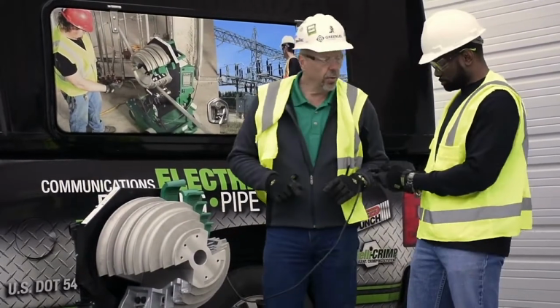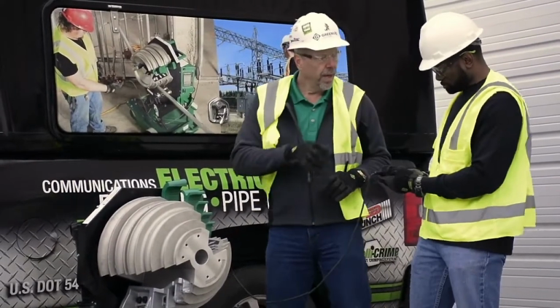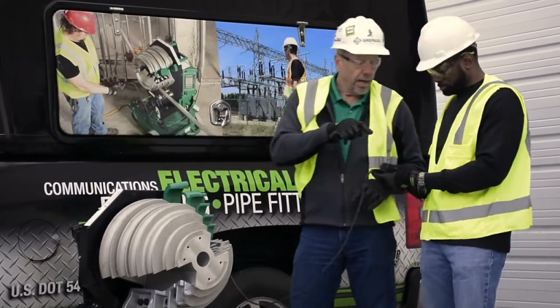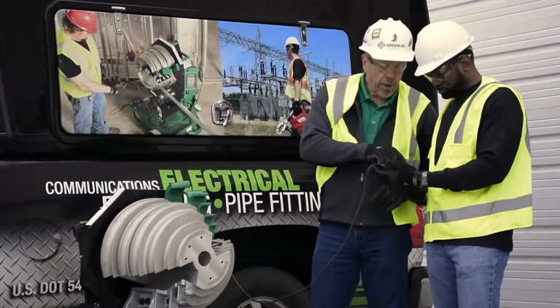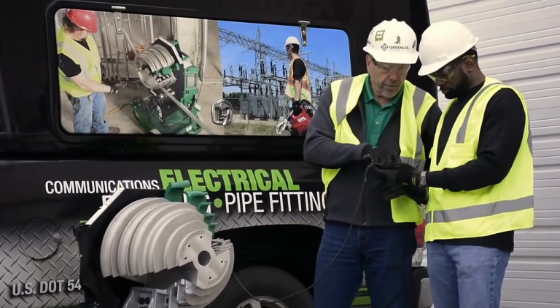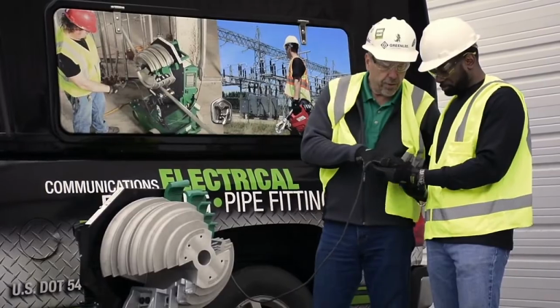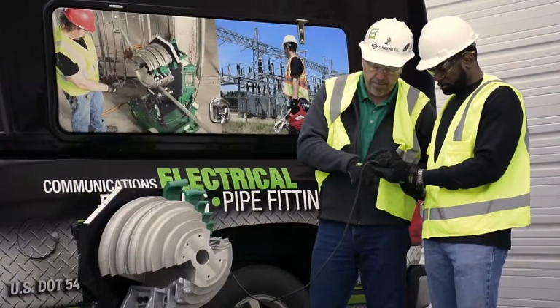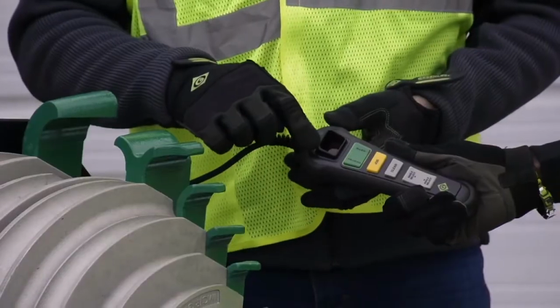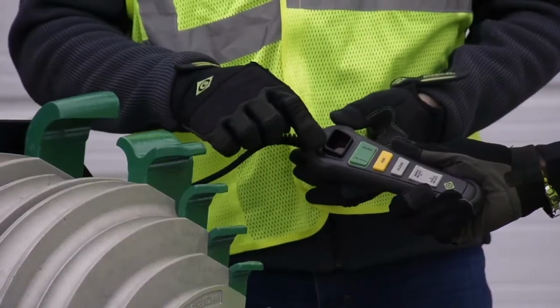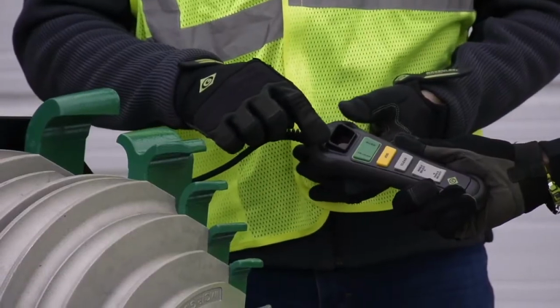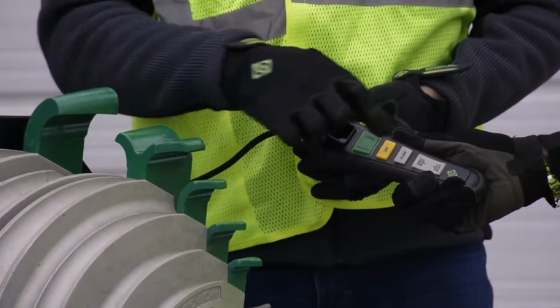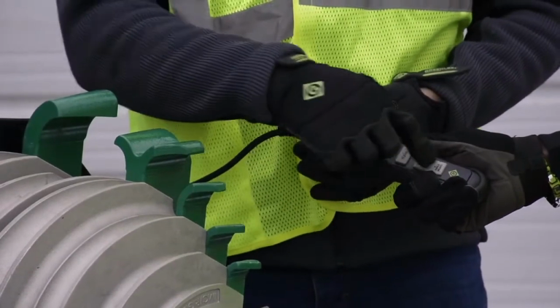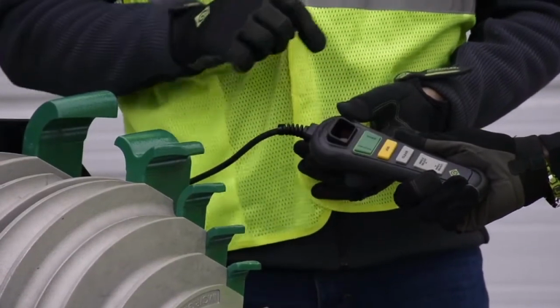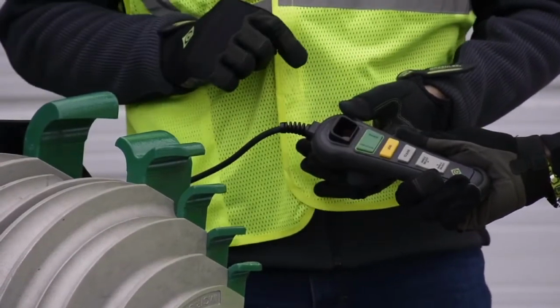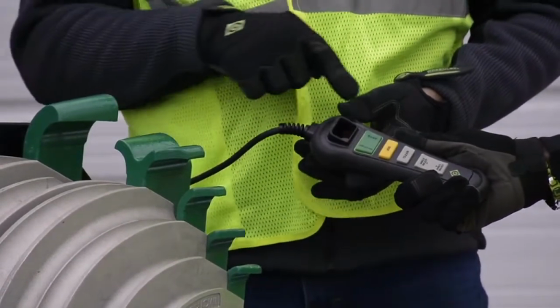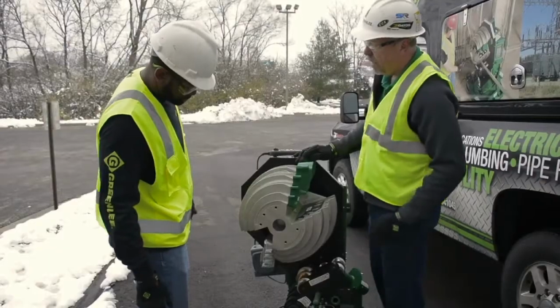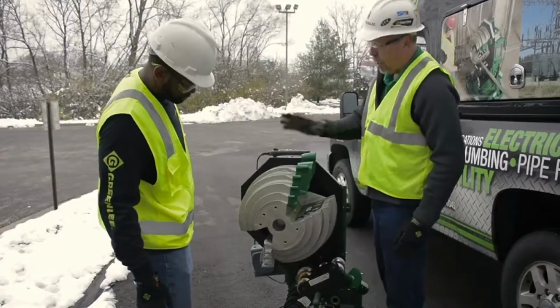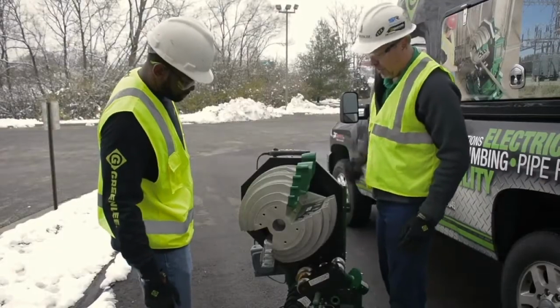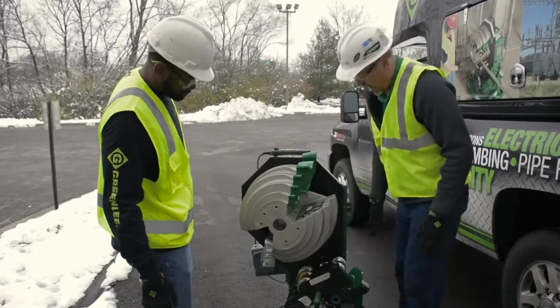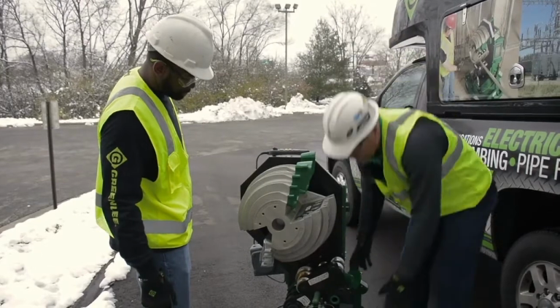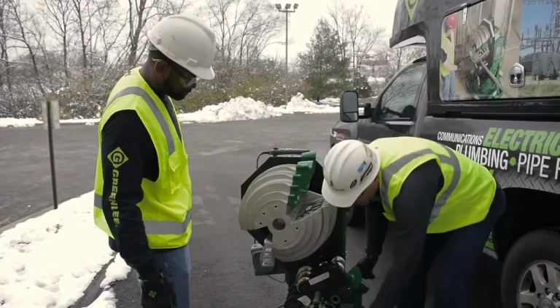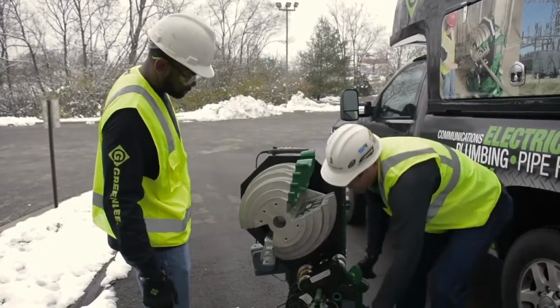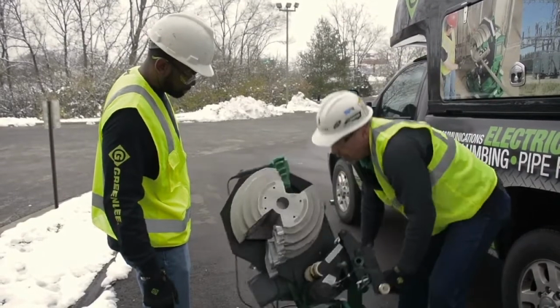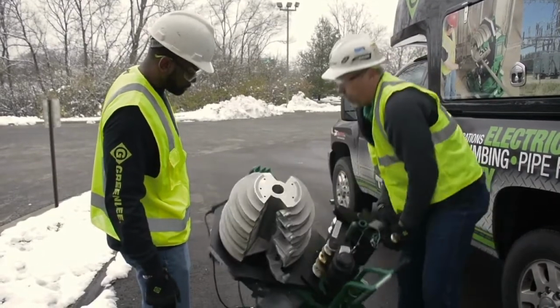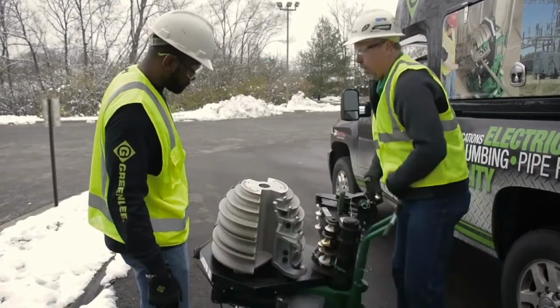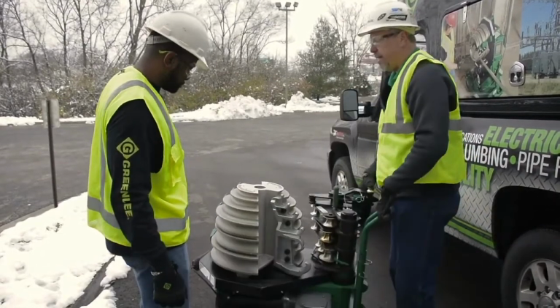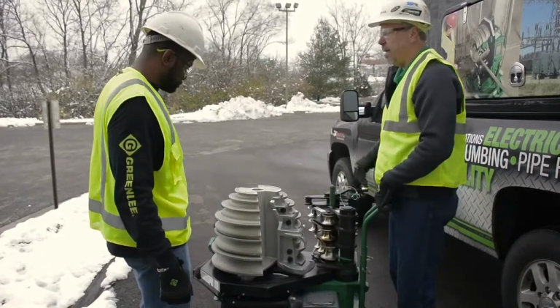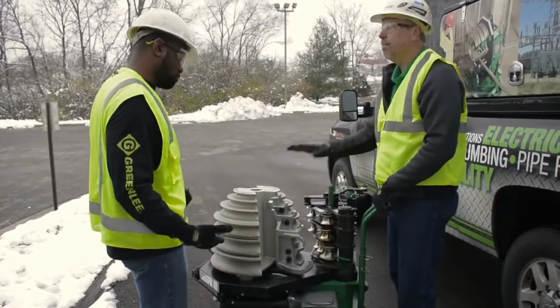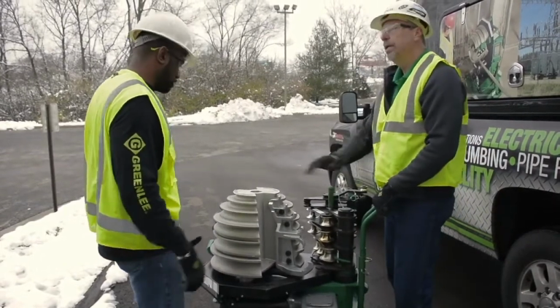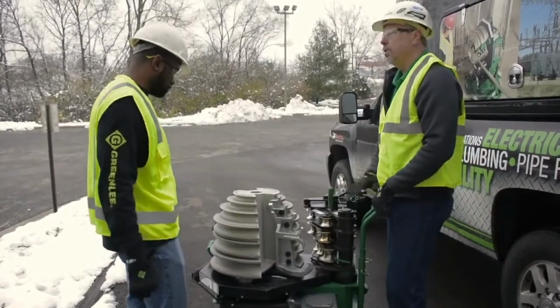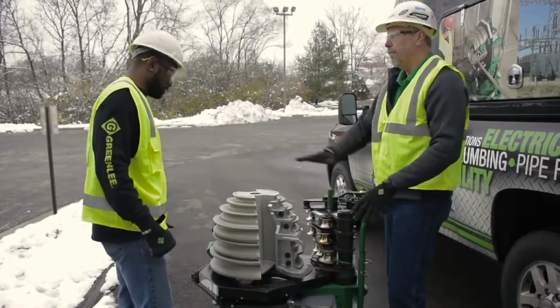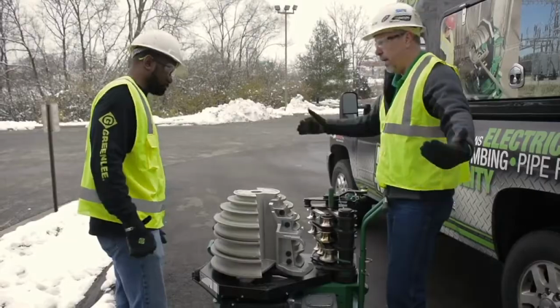Professional tool specialists are located across the country, dedicated to calling on end users to demonstrate tools, create brand loyalty, and inspire demand through our distribution partners.